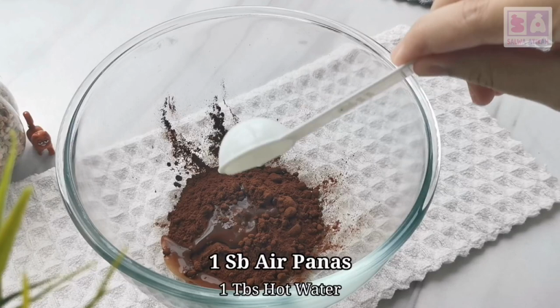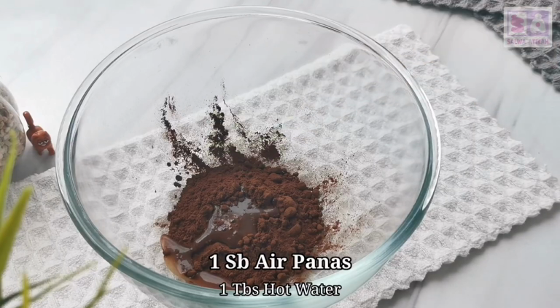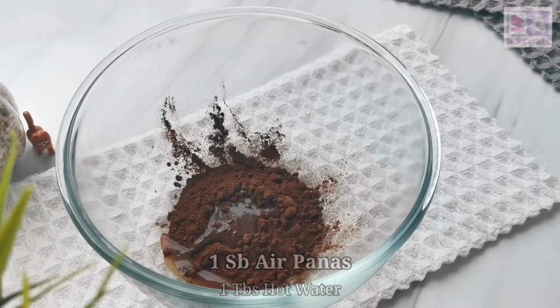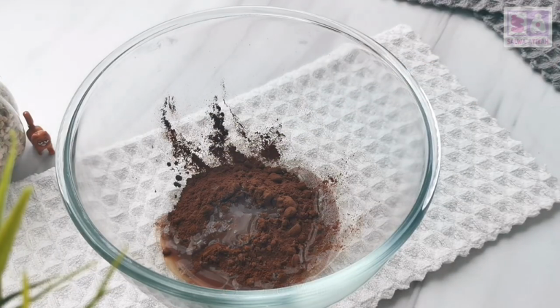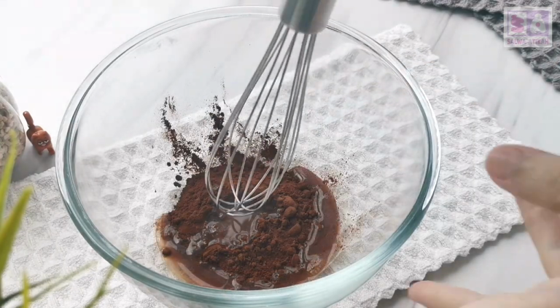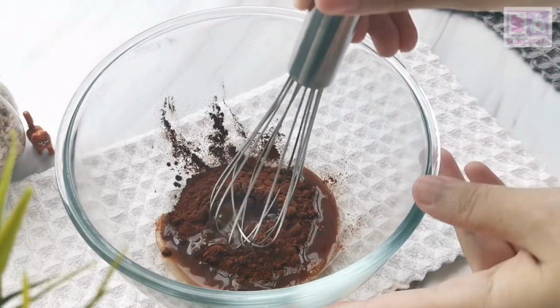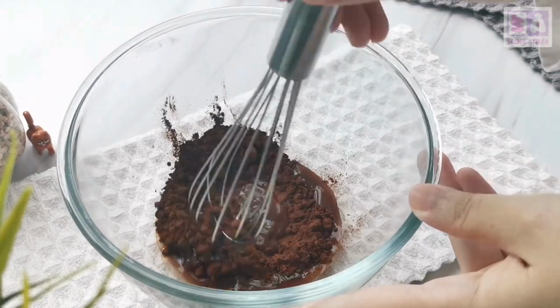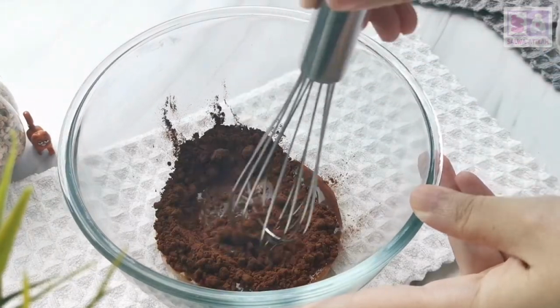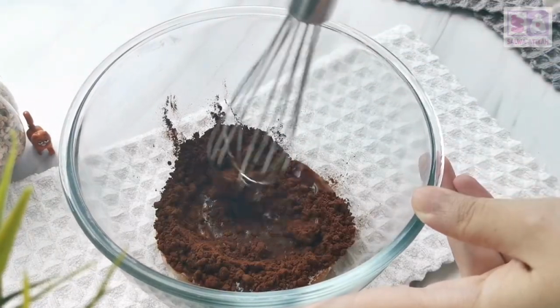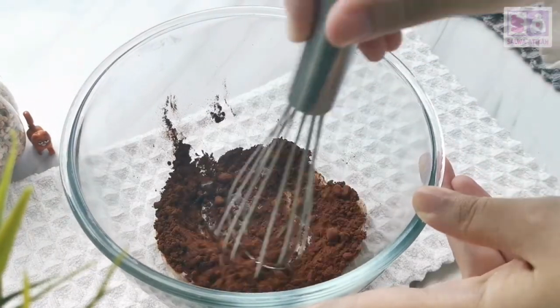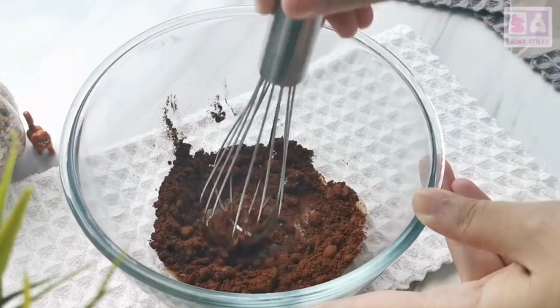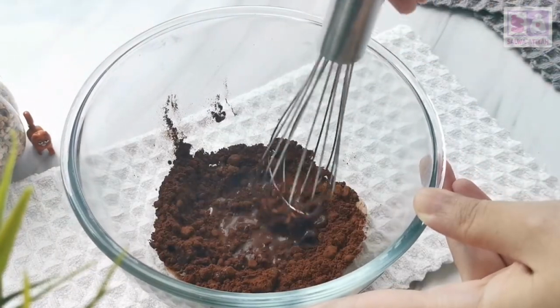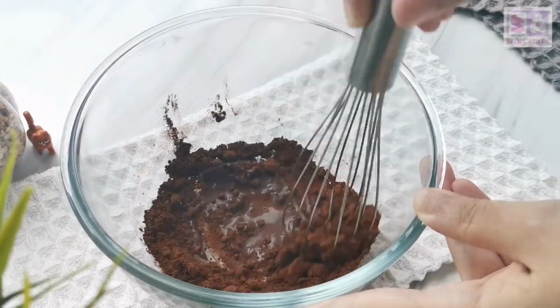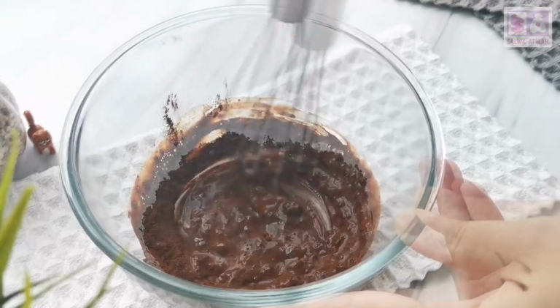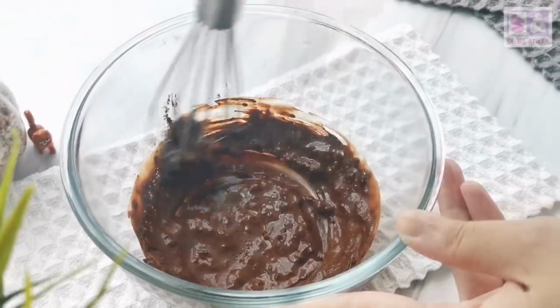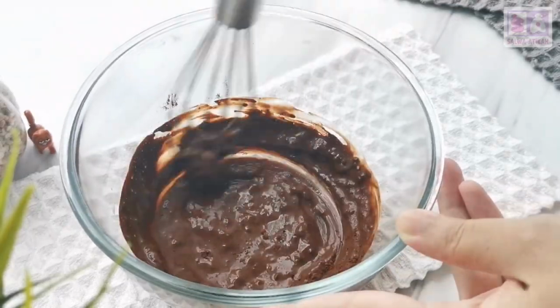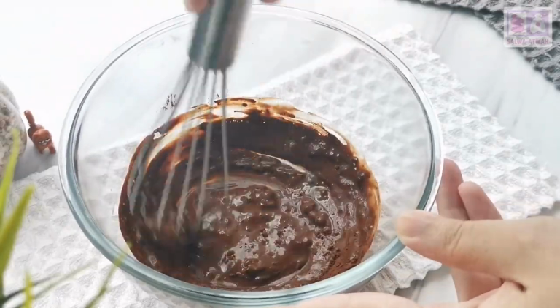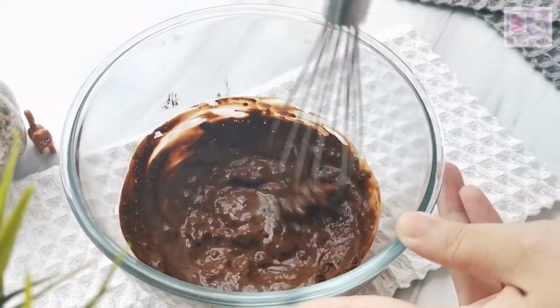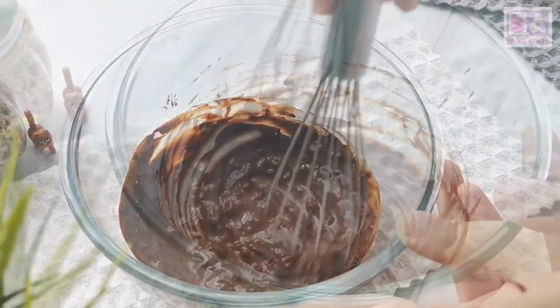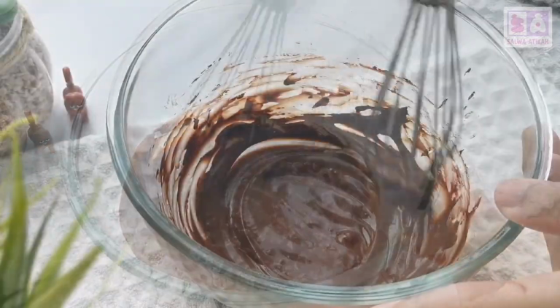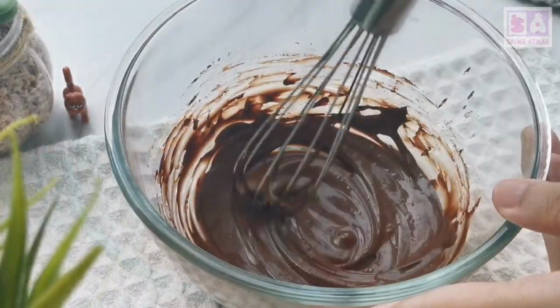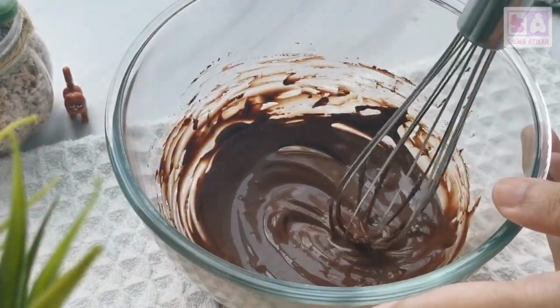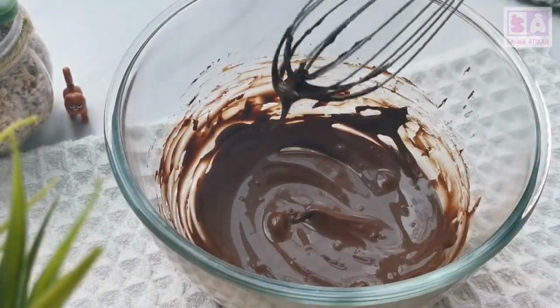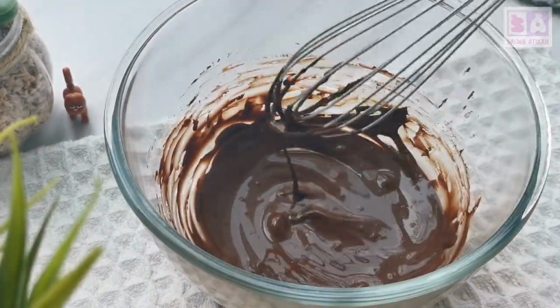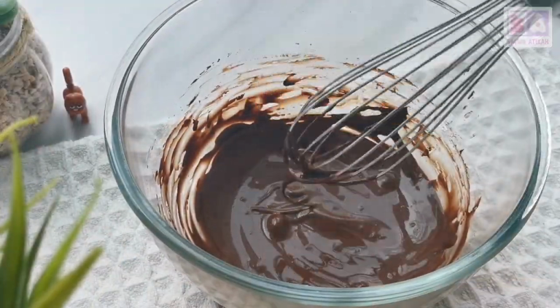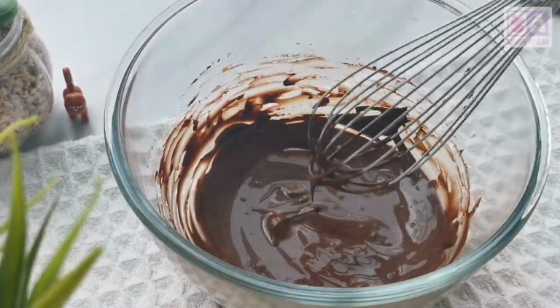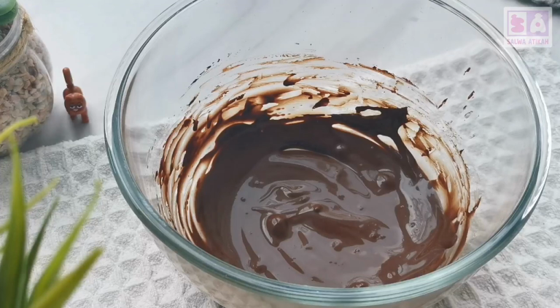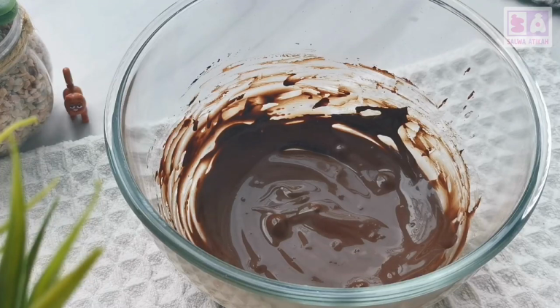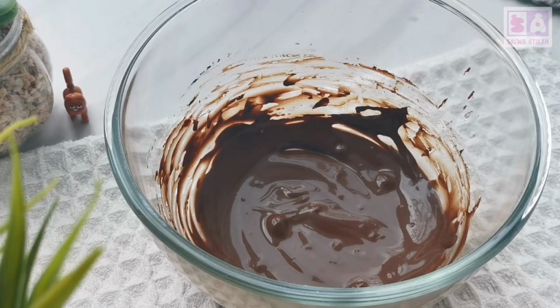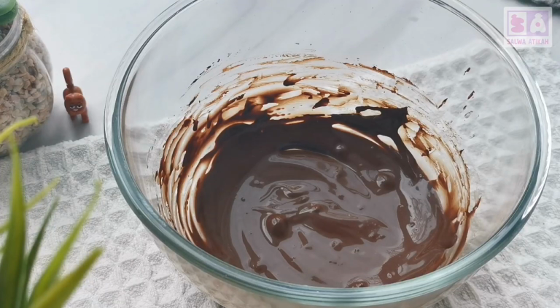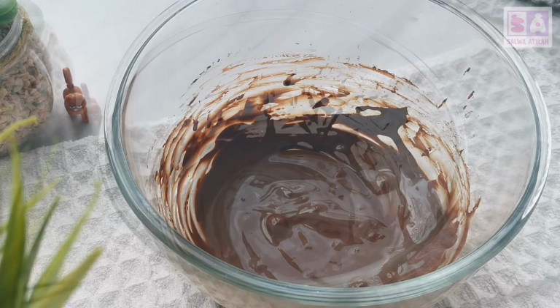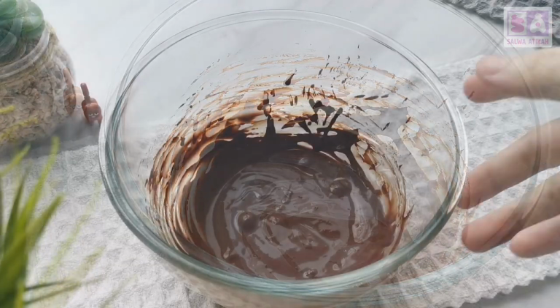And it's a little bit of cocoa powder, and we add it. Hot water. Hot water. And we stir. It's so delicious.